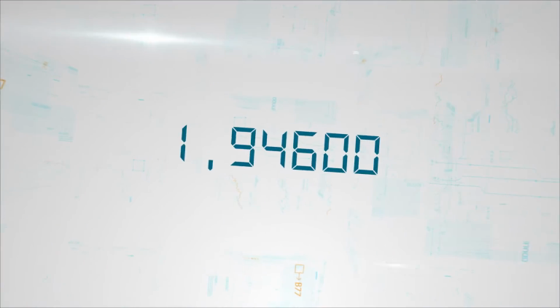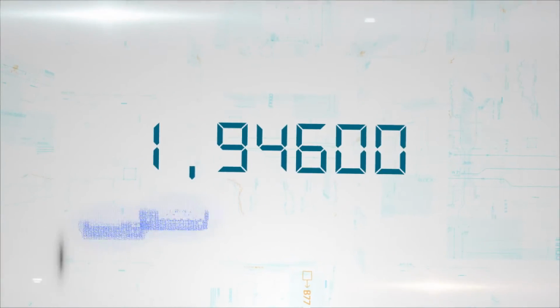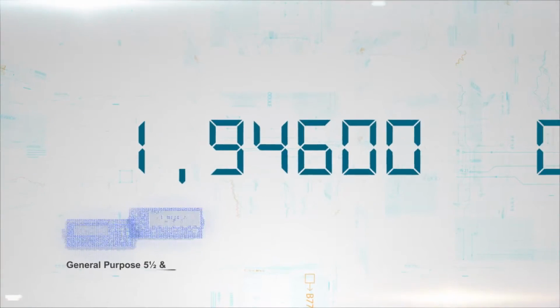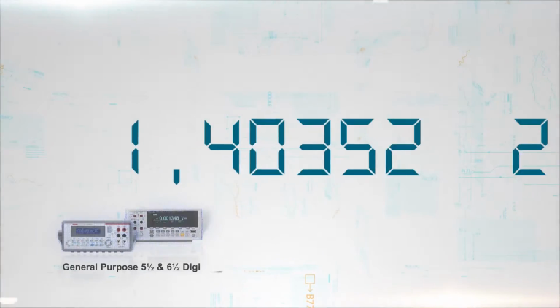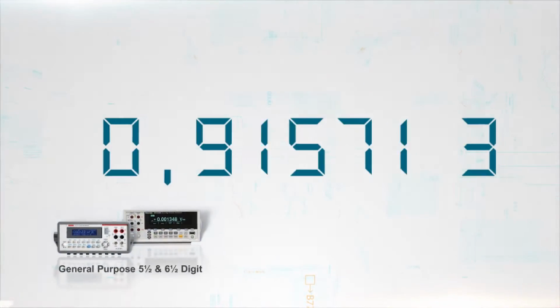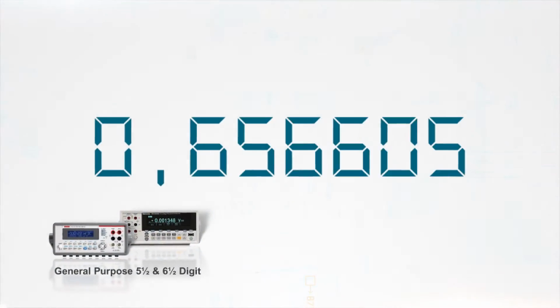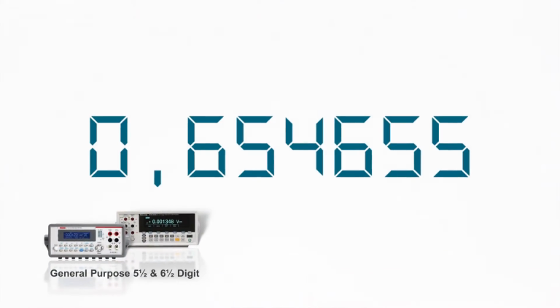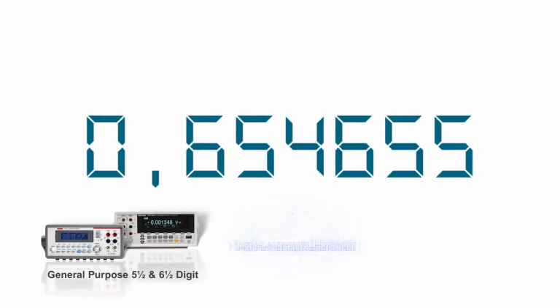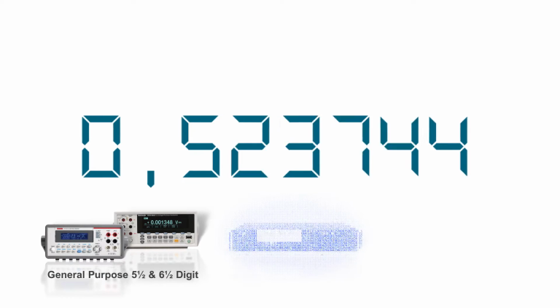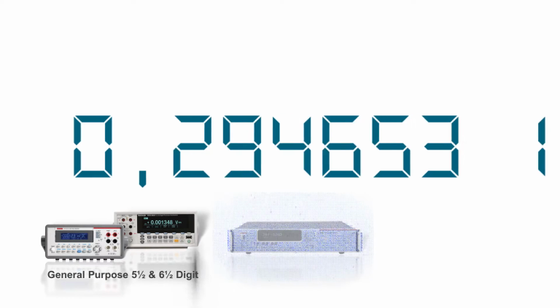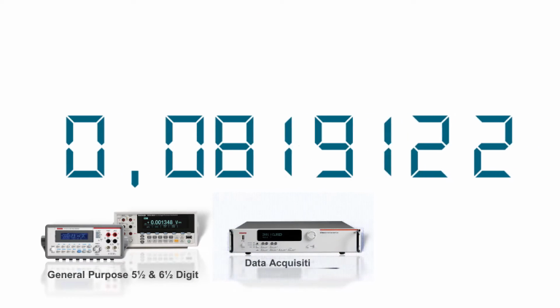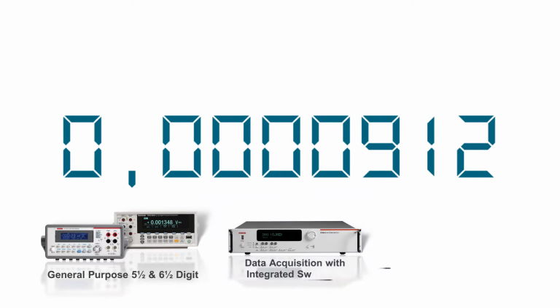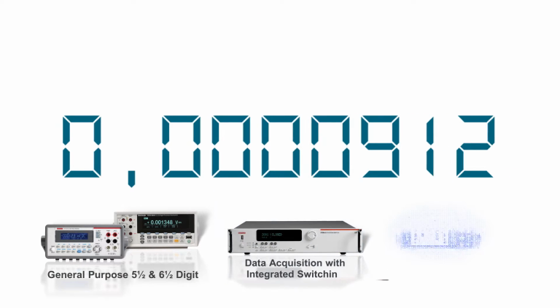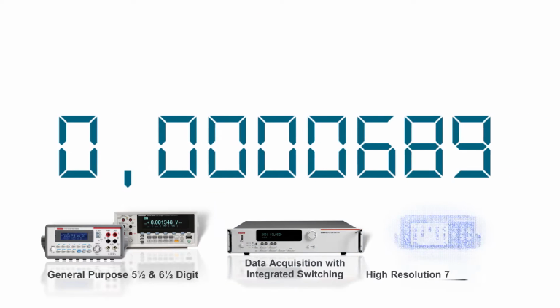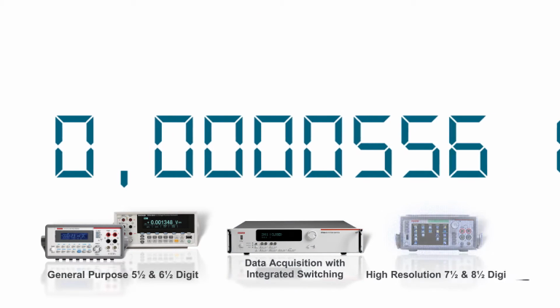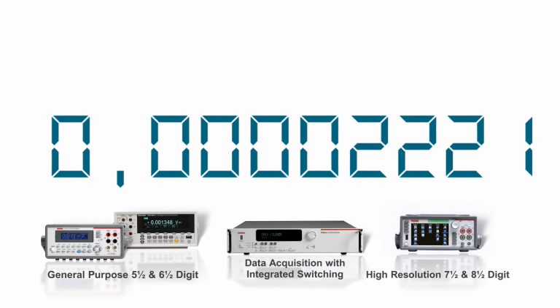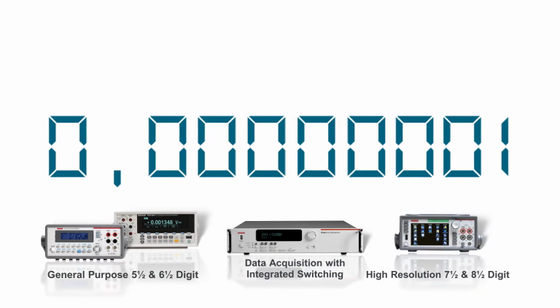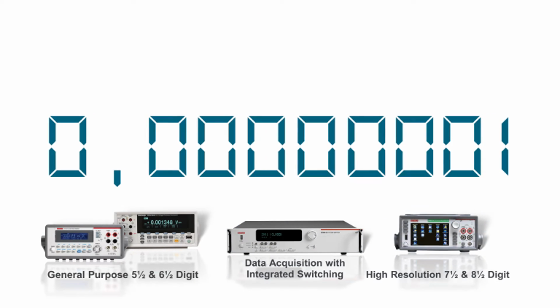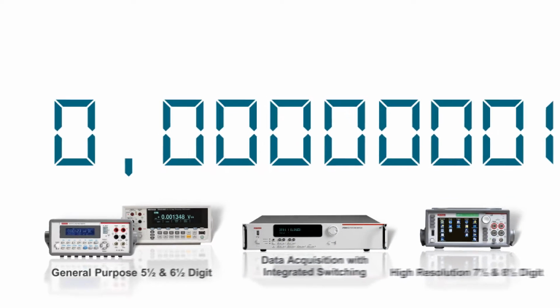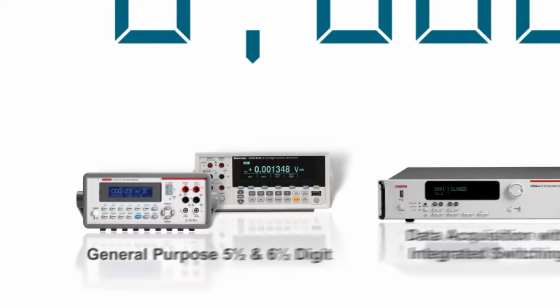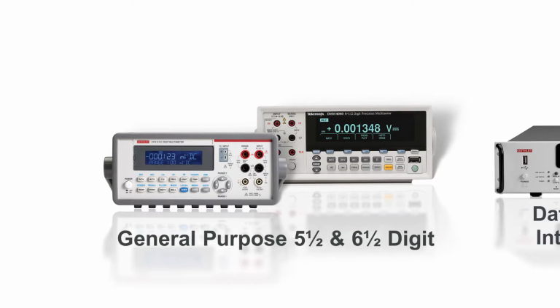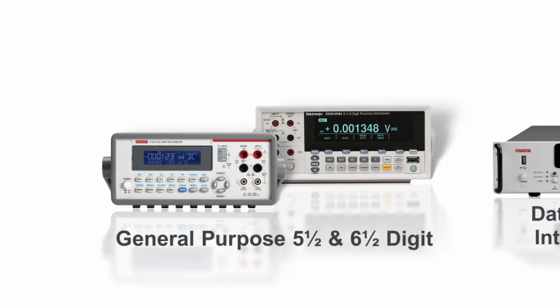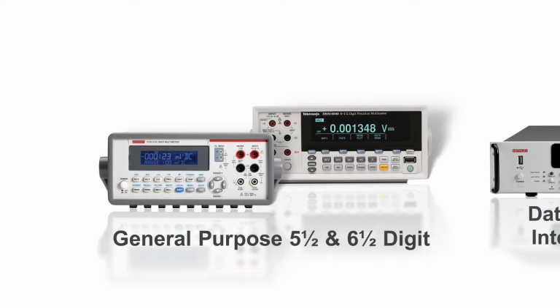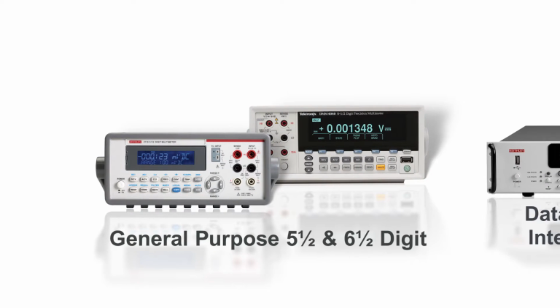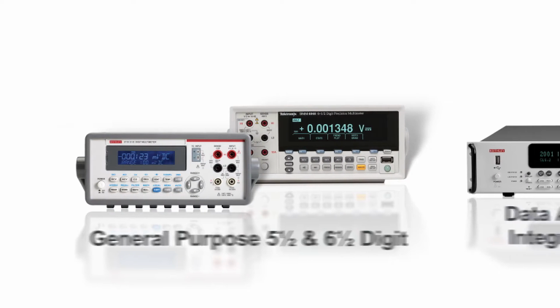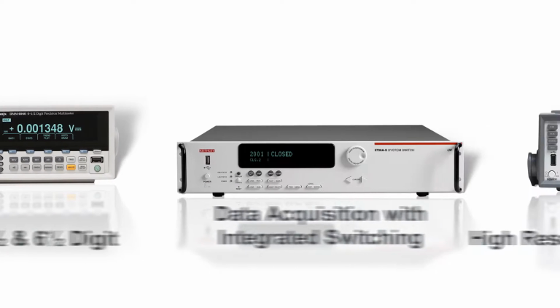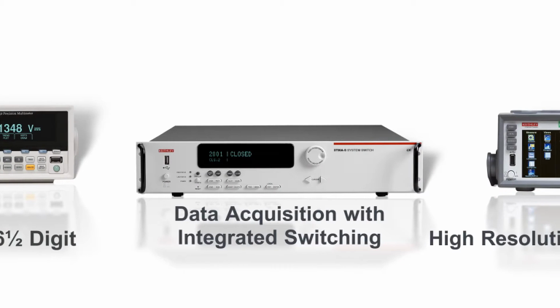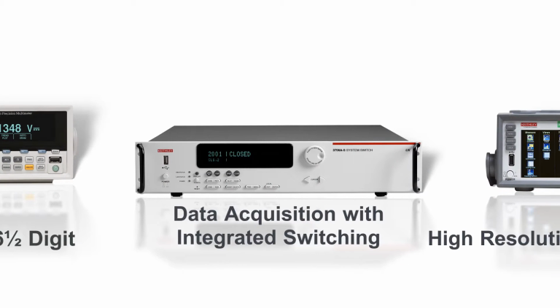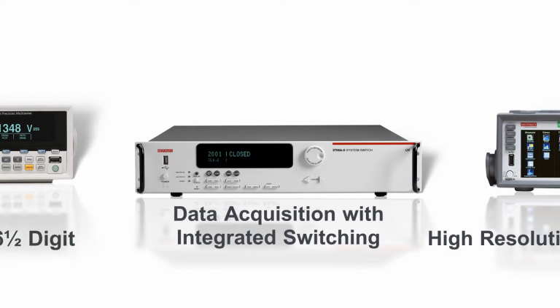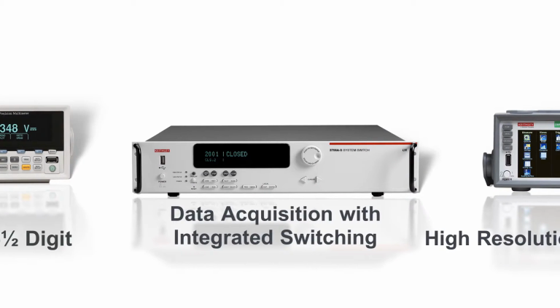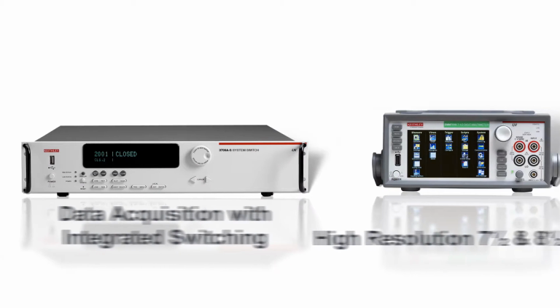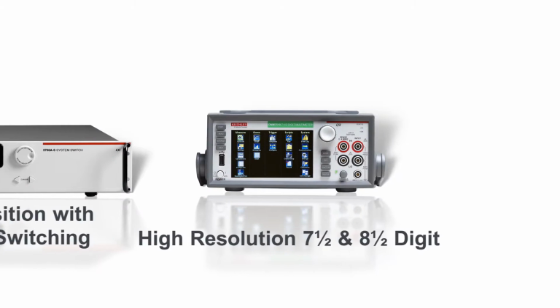Whether you need a general-purpose 5.5-digit multimeter, a precision data acquisition system, or a high-accuracy 8.5-digit multimeter, you can count on finding a solution to suit your needs from our wide range of bench and system digital multimeters.